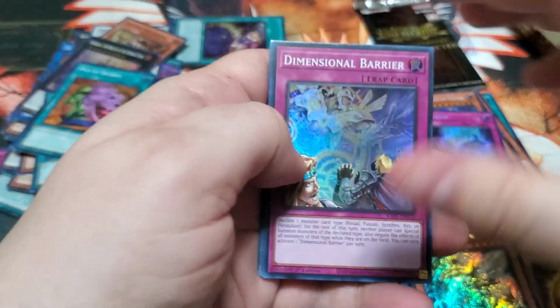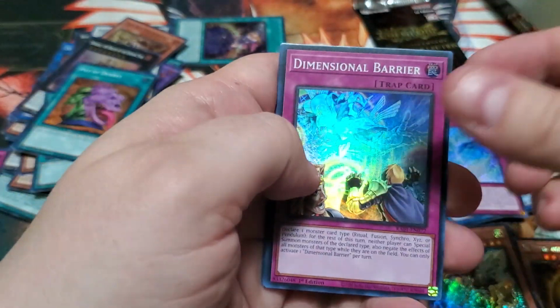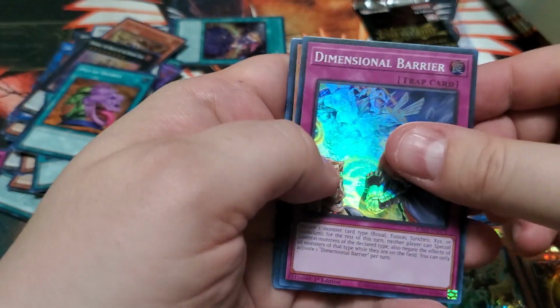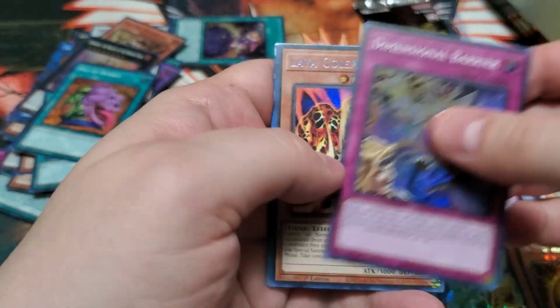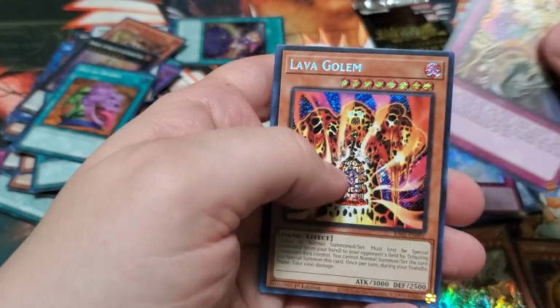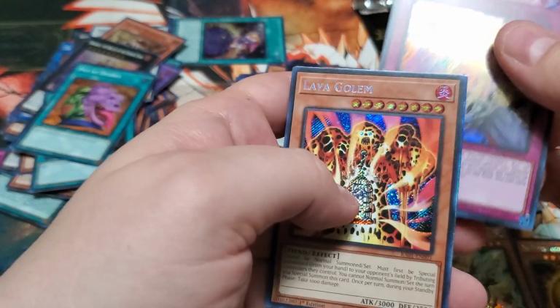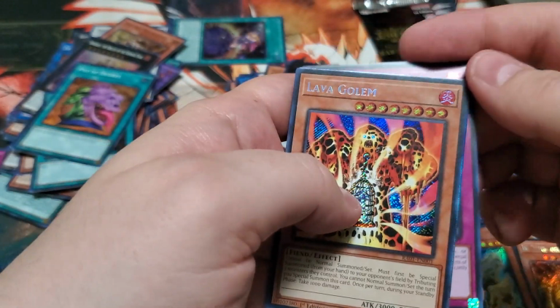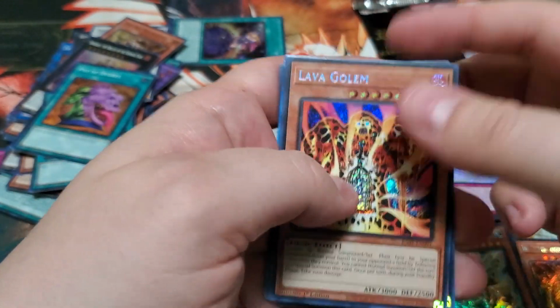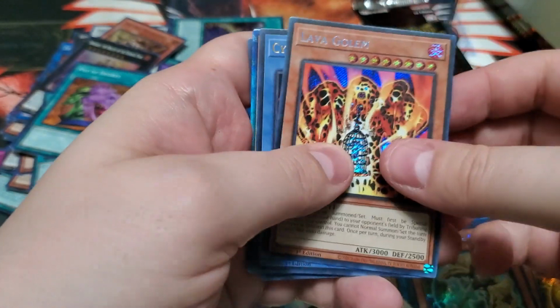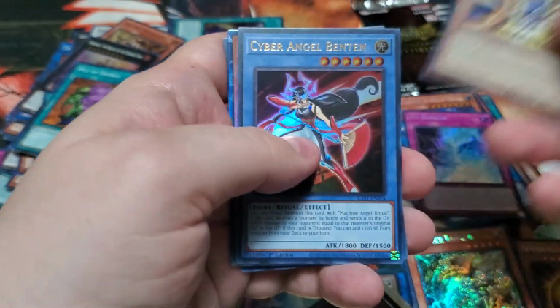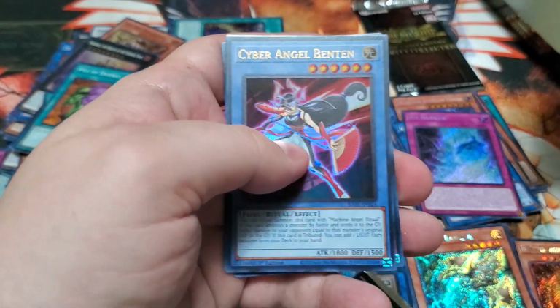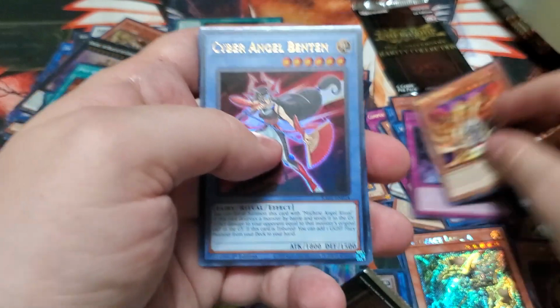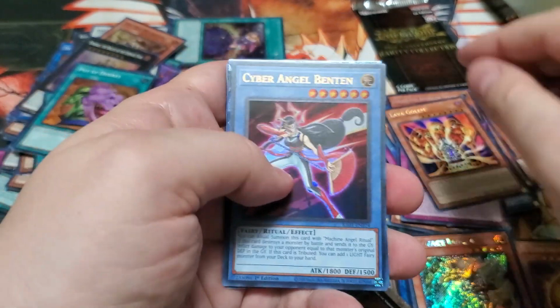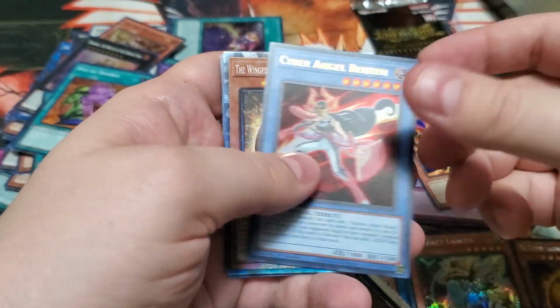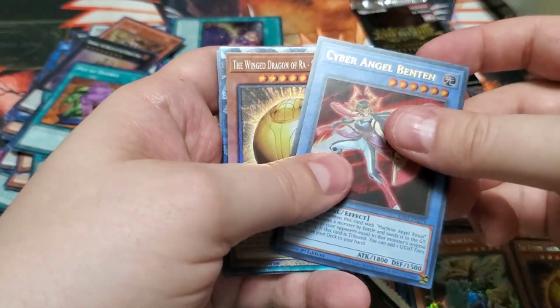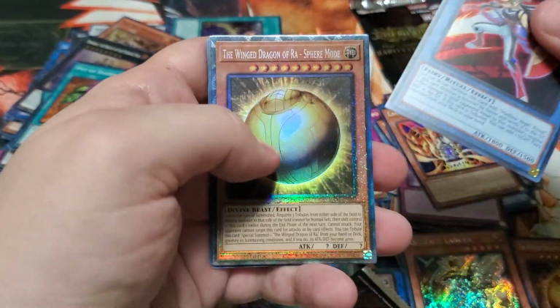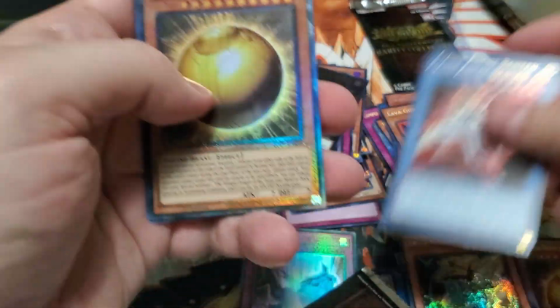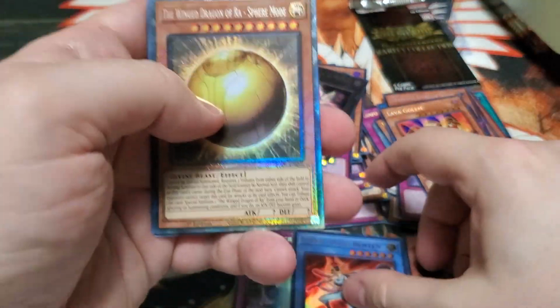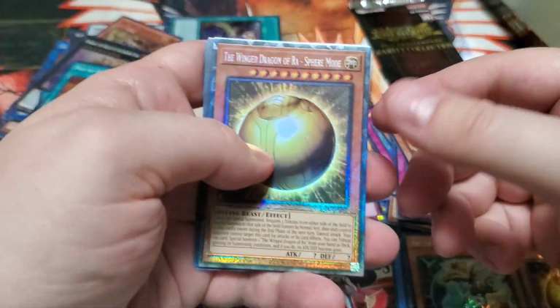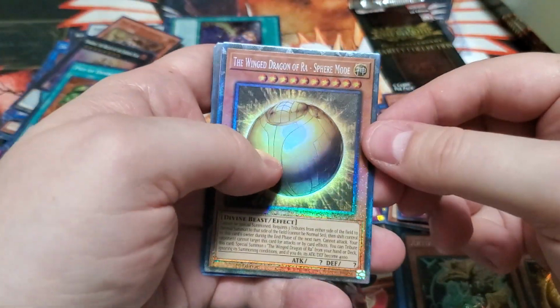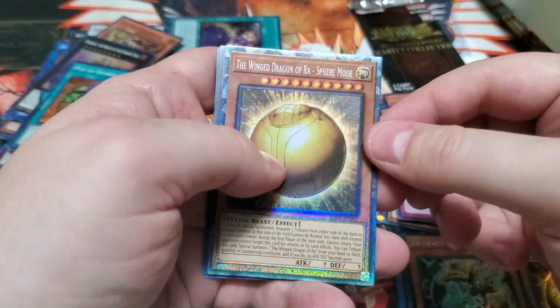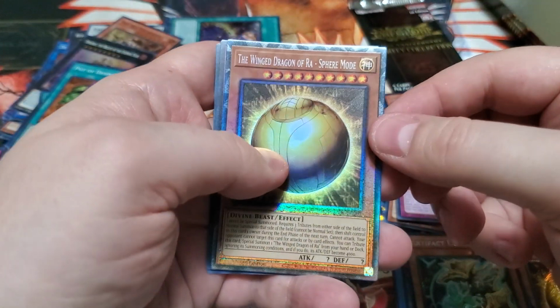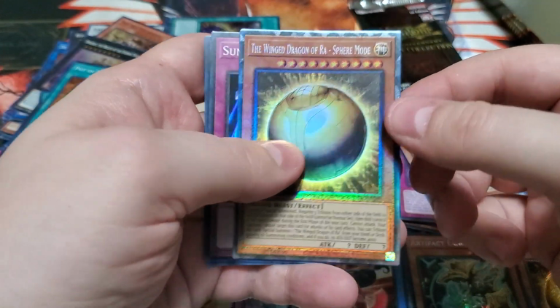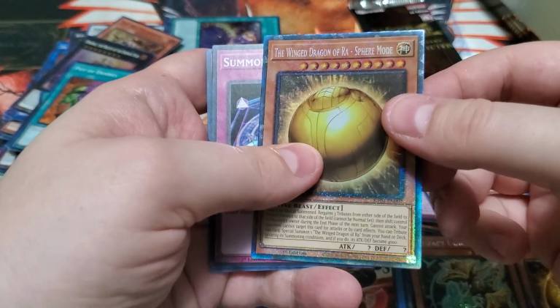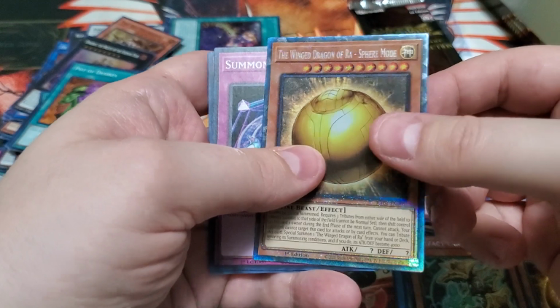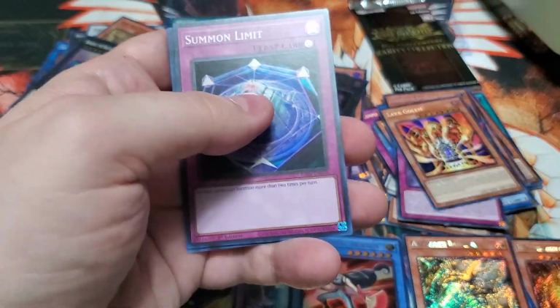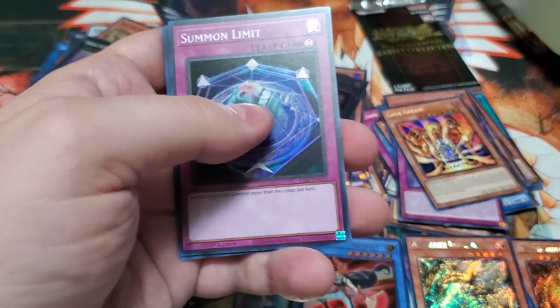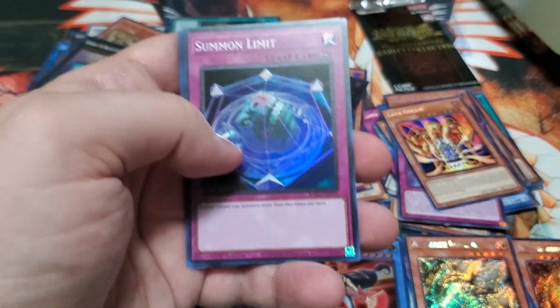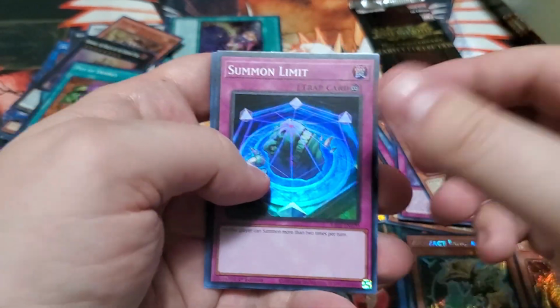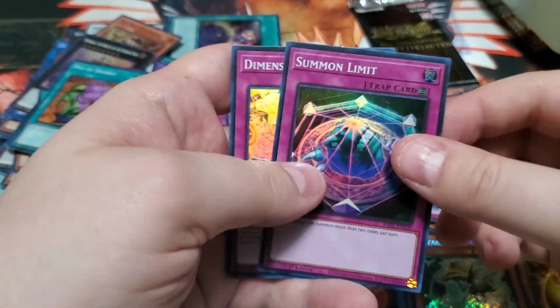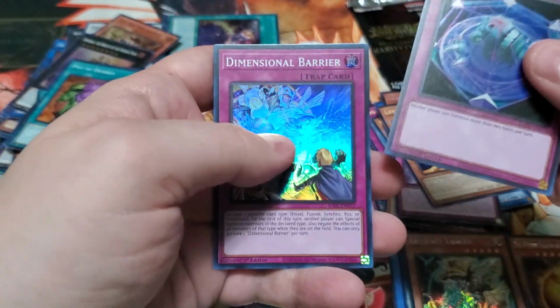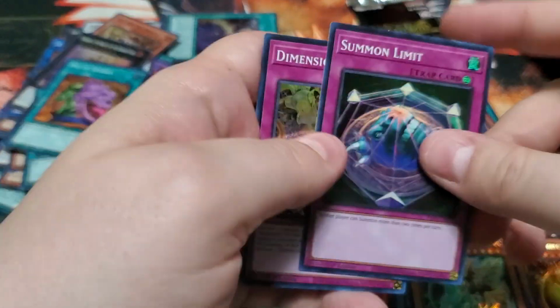All right — Dimensional Barrier, Cigarette Lava Golem, Cyber Angel, Benton. Ooh, a Collector's Rare — Ring Dragon of Ross, Bra Sphere Mode. I think I'll keep that one. Summon Limit.